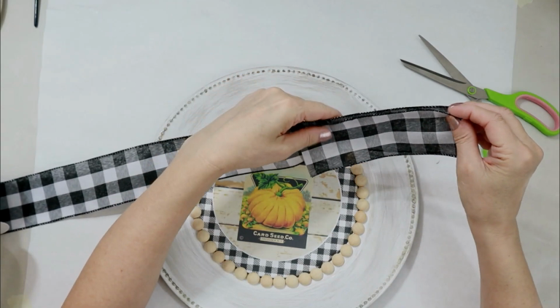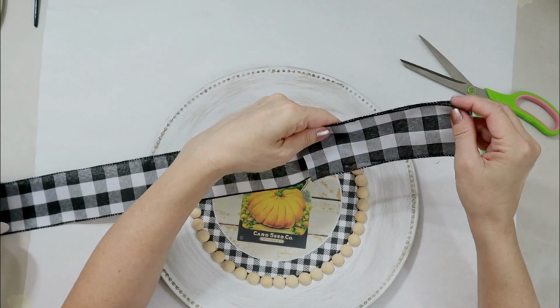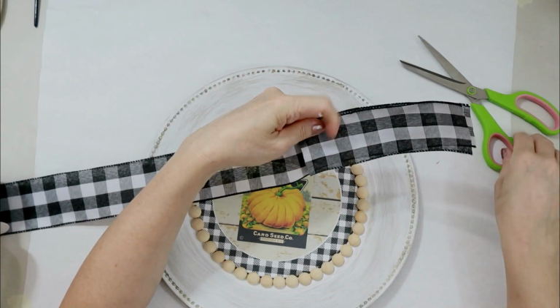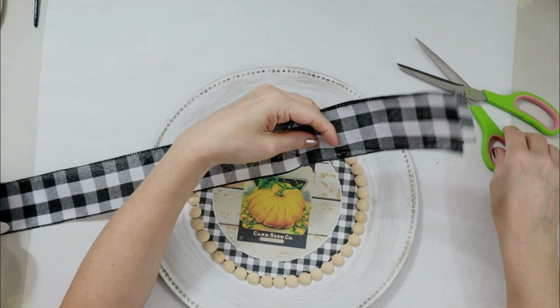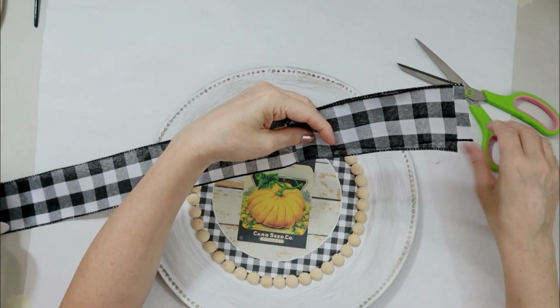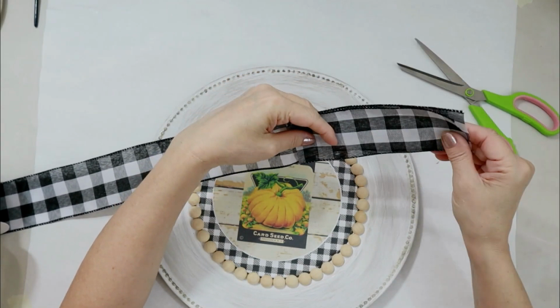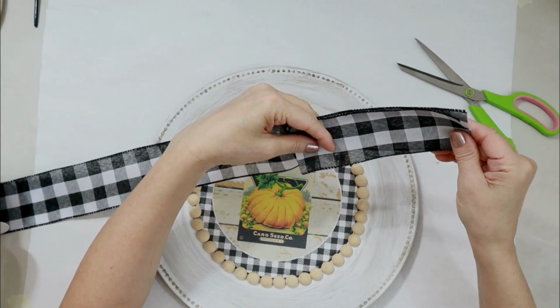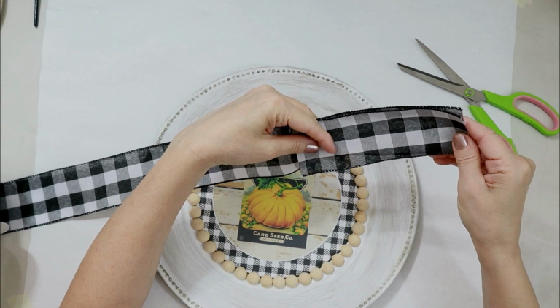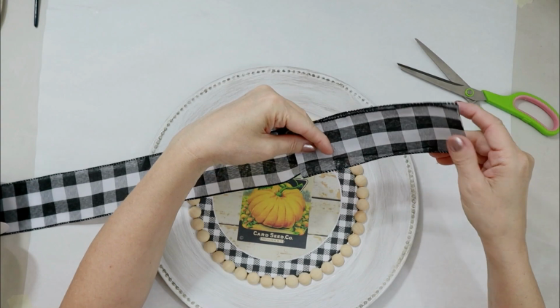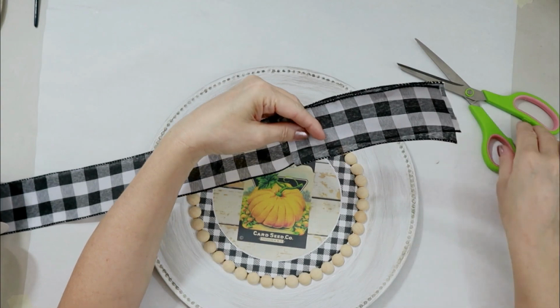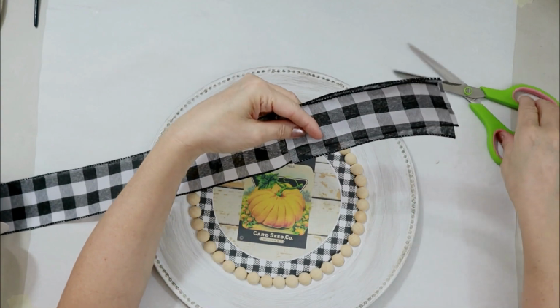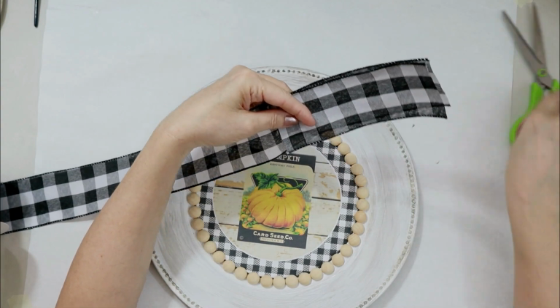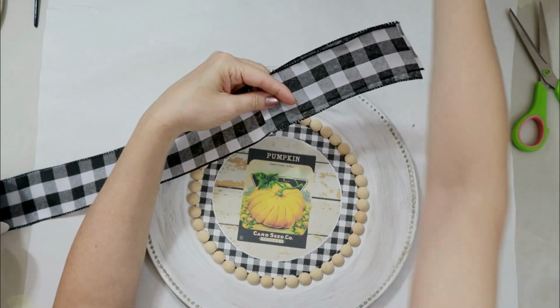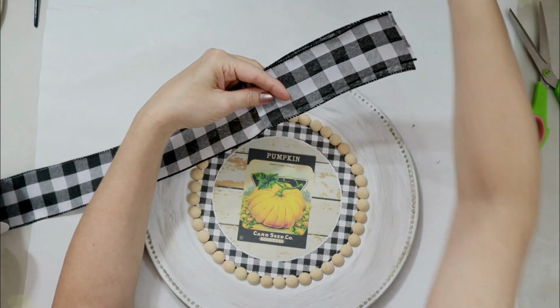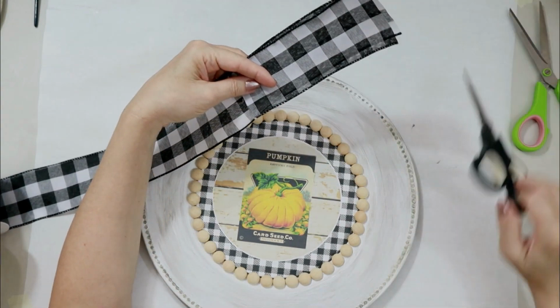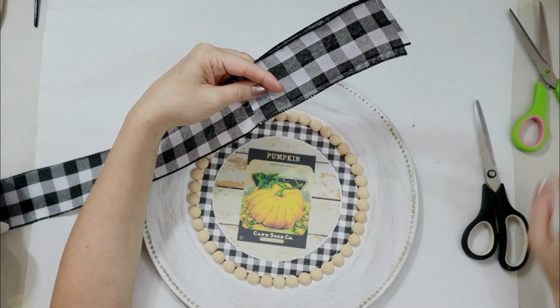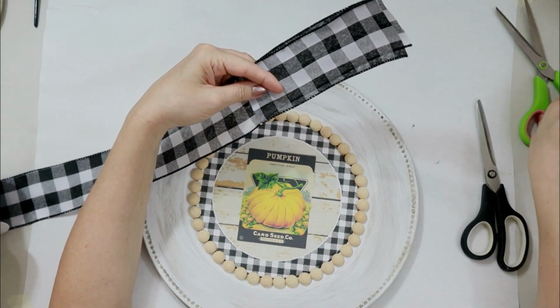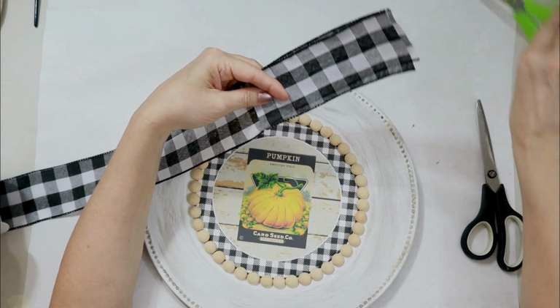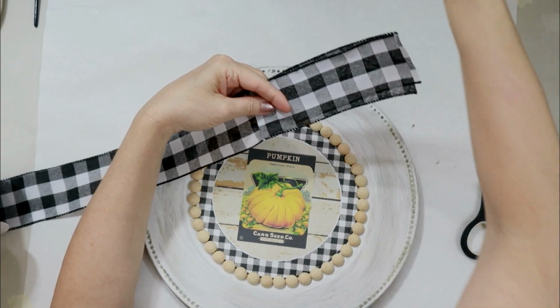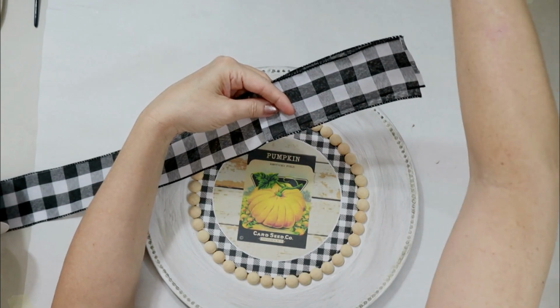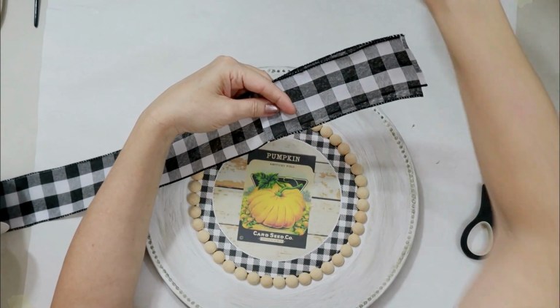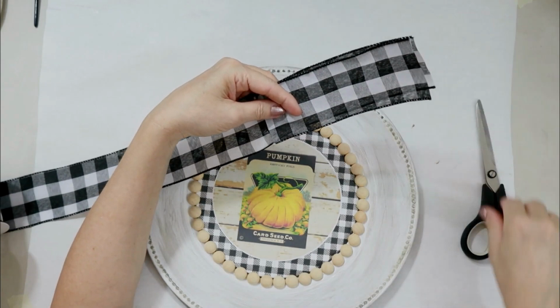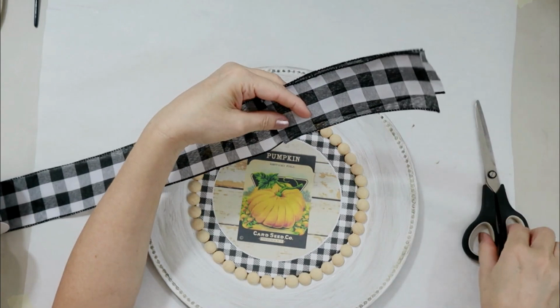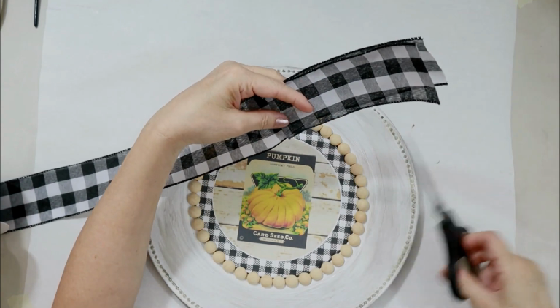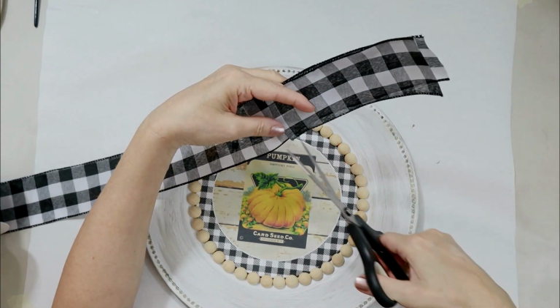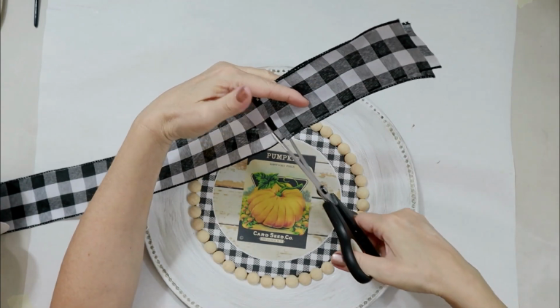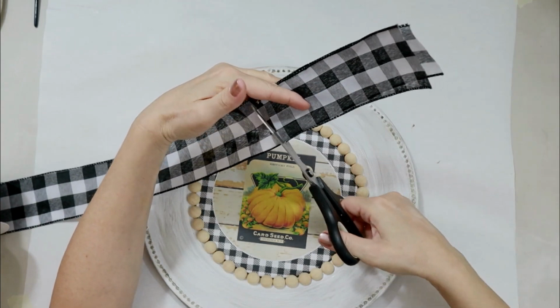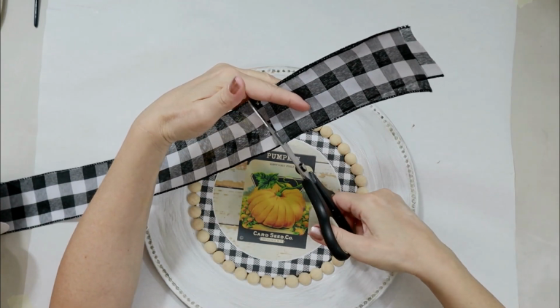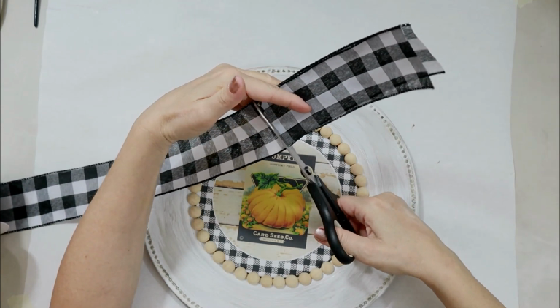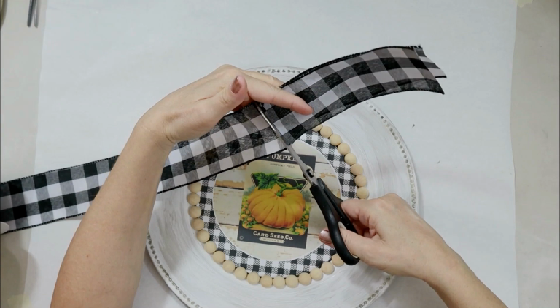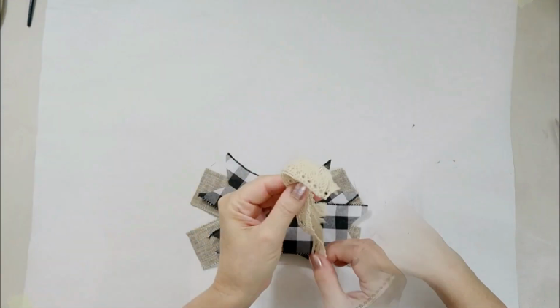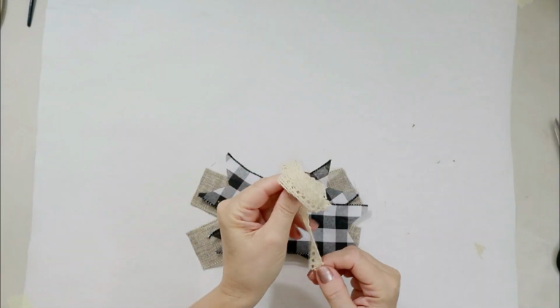So I glued some wood half beads around — I think those are so pretty. It just gave it the look I was going for. I've seen it in other crafts and home decor in stores, and I just love the color combos with the wood beads. I just think it looks so pretty.